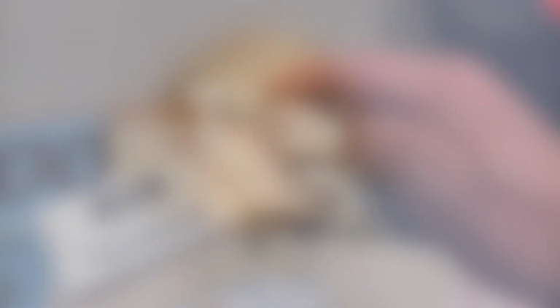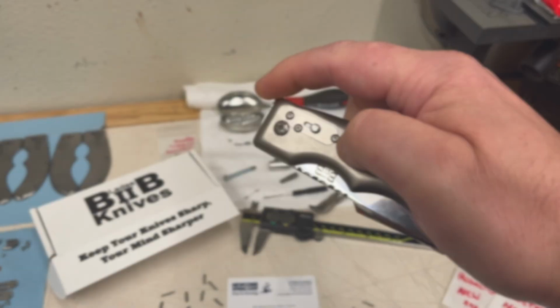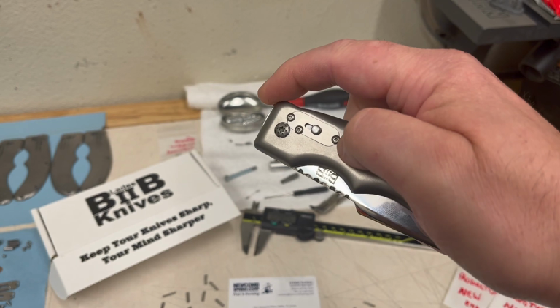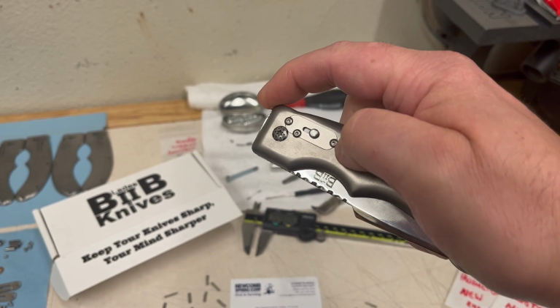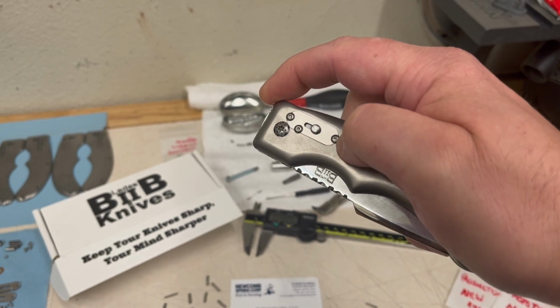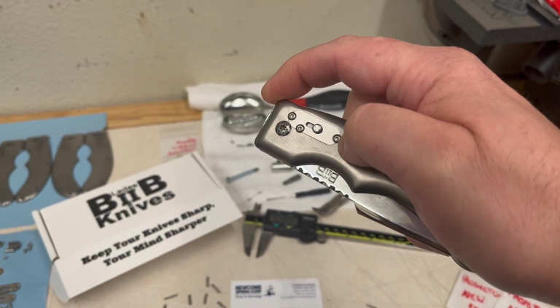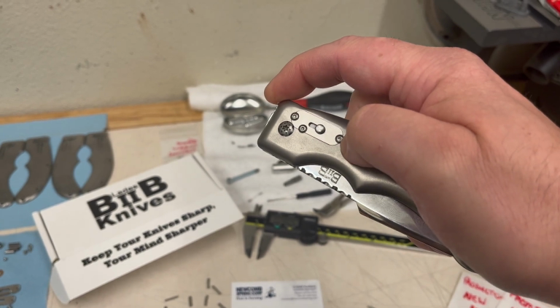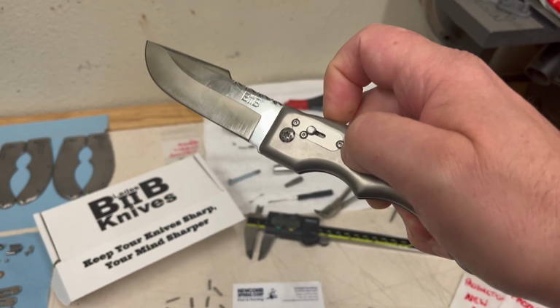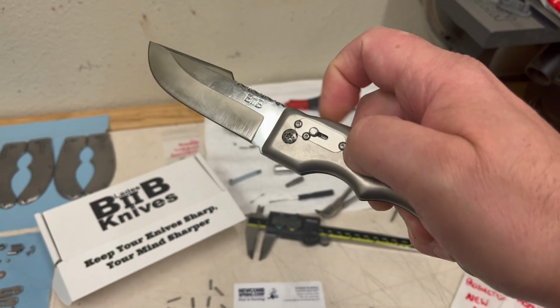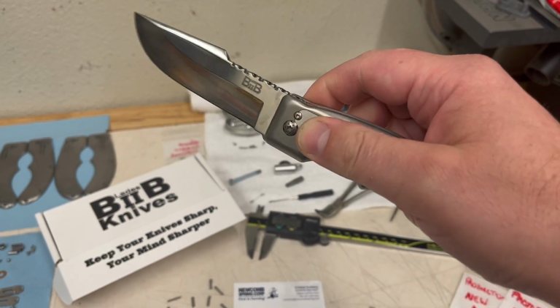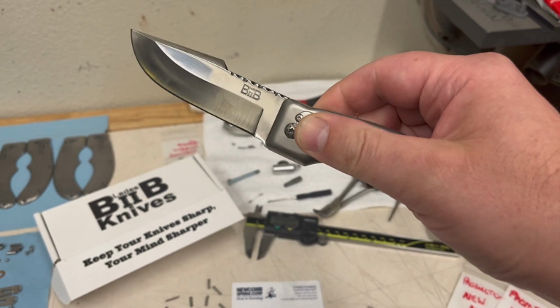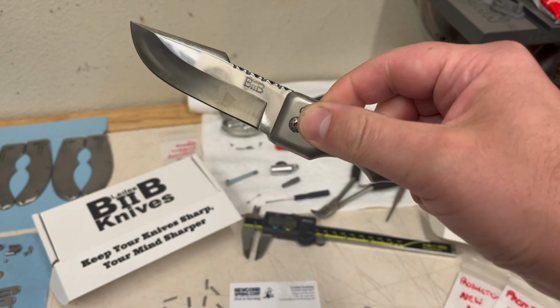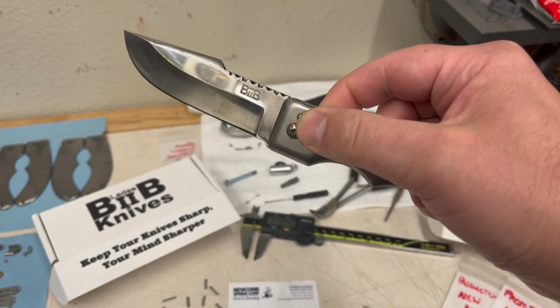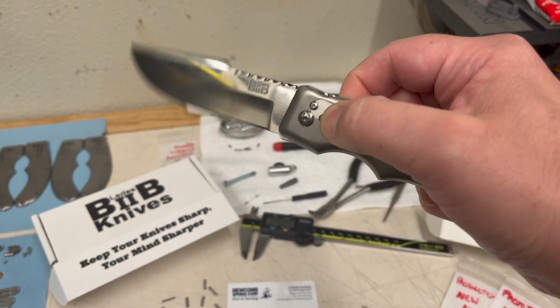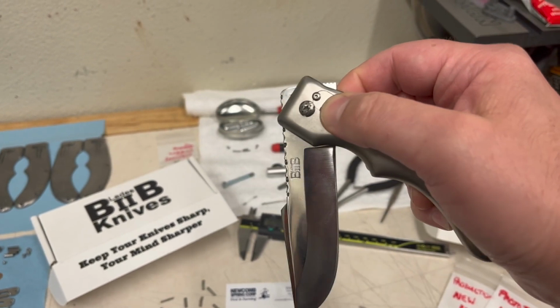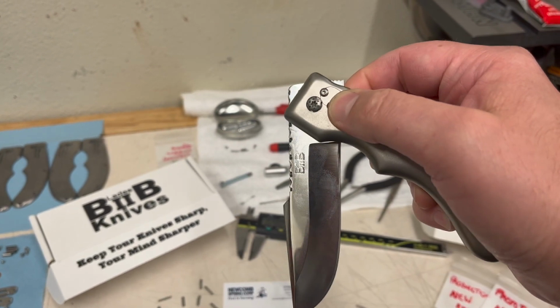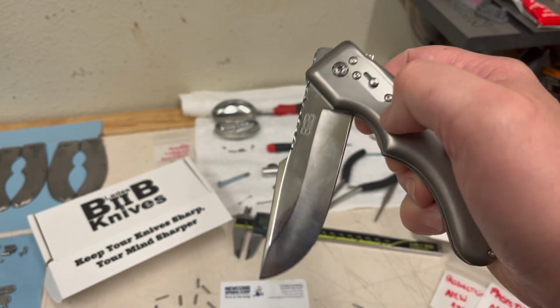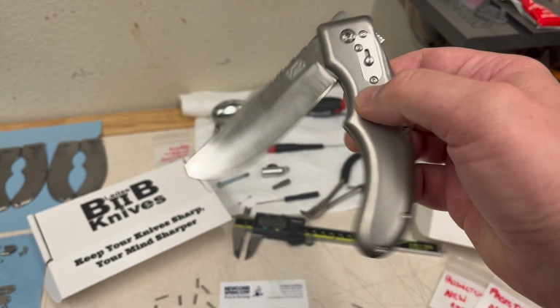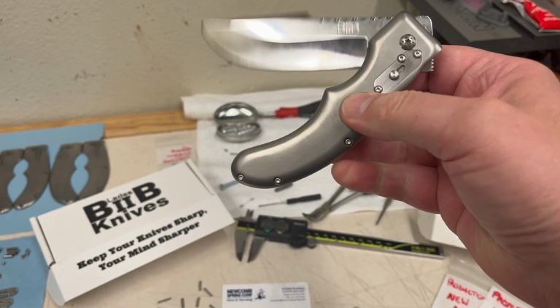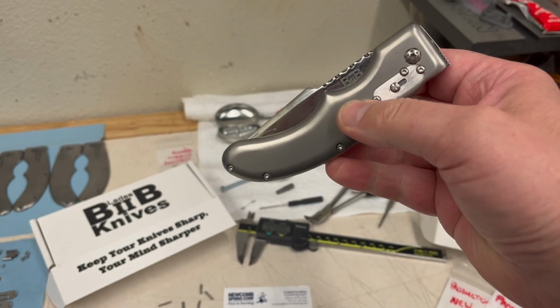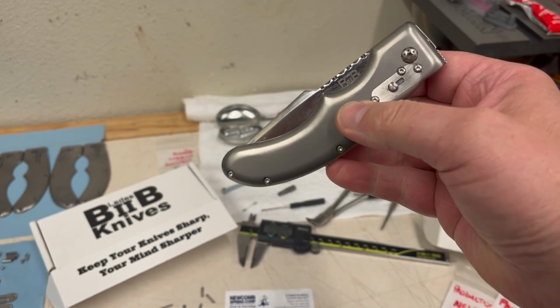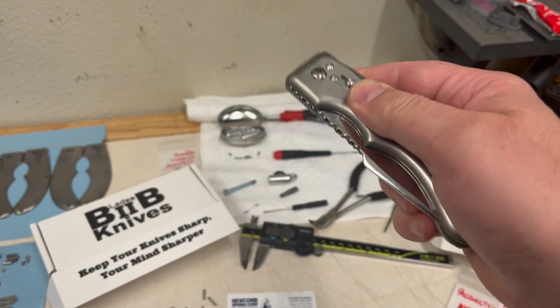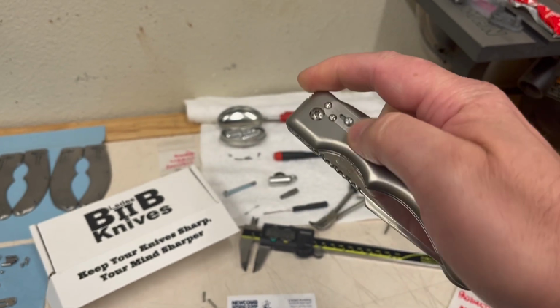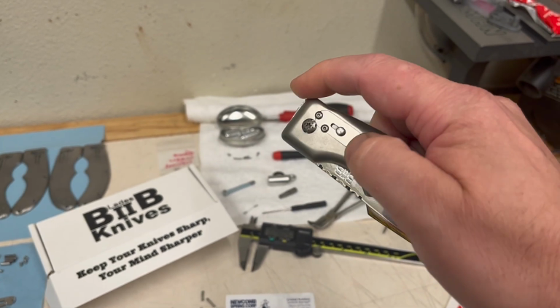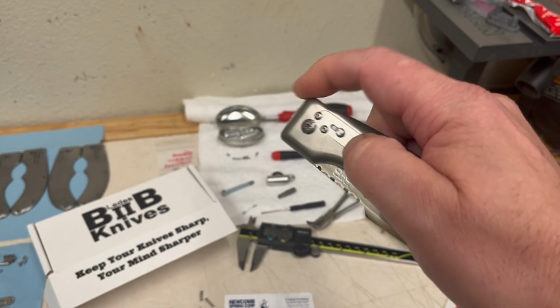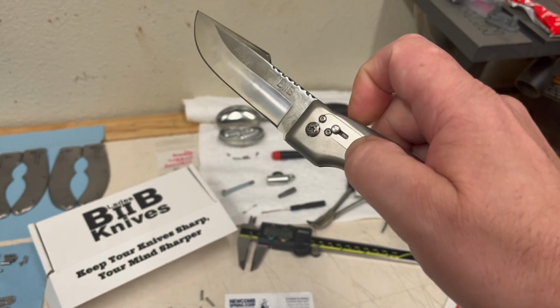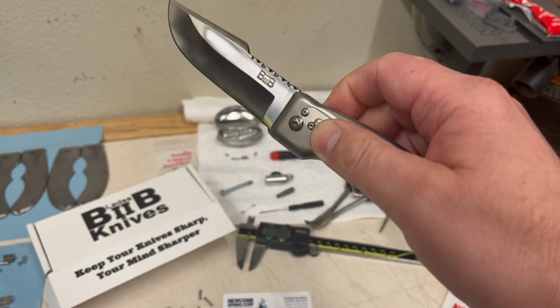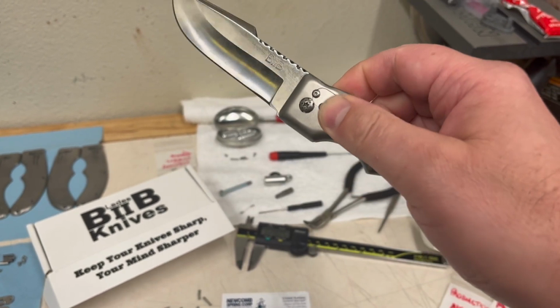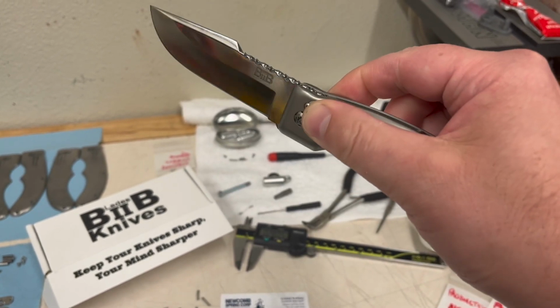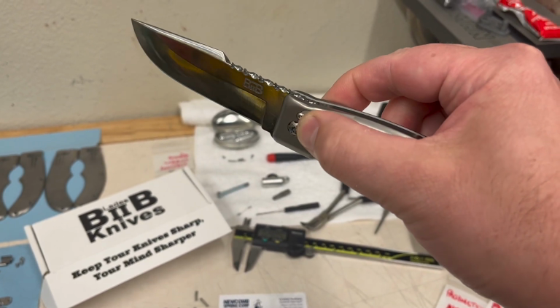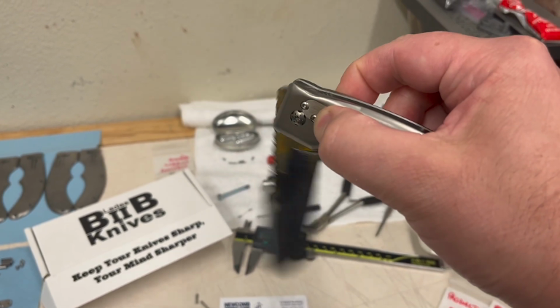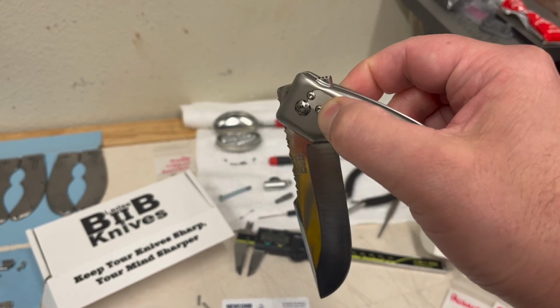Just for a quick size comparison, here they are up against a penny. This new lighter spring feels great in the knife, in my opinion, and I can't wait till the next show to get this back in the hands of a few hundred folks.